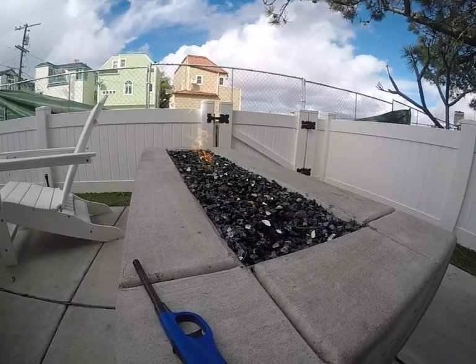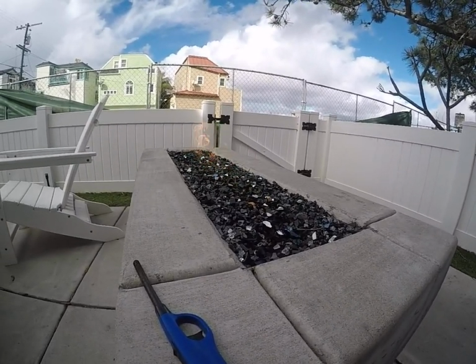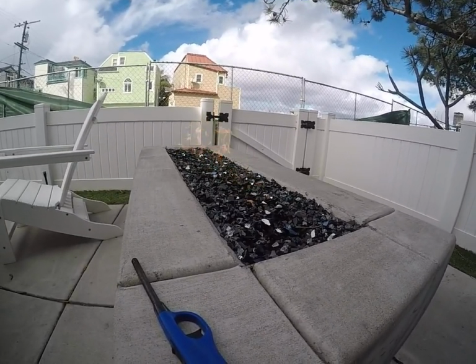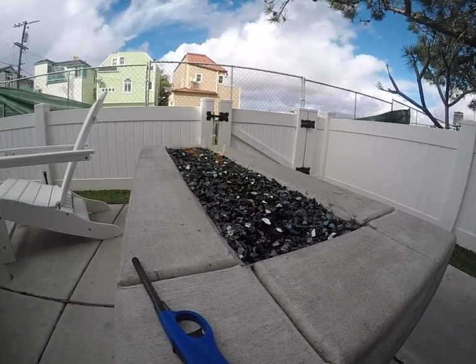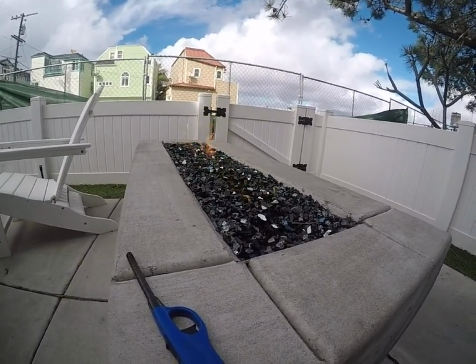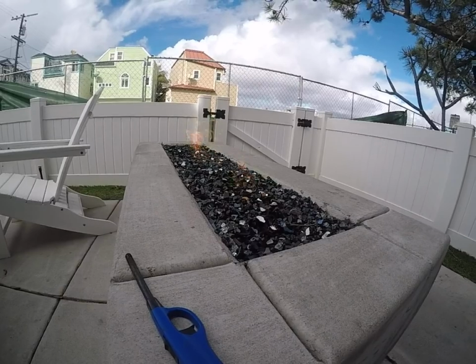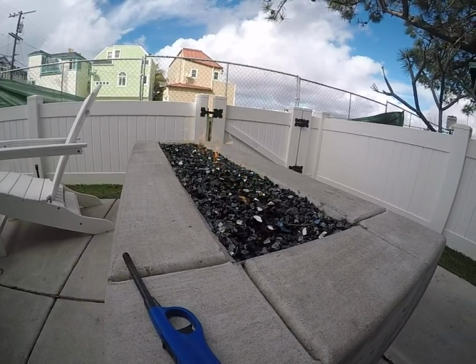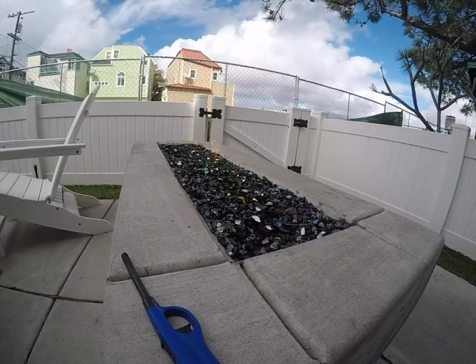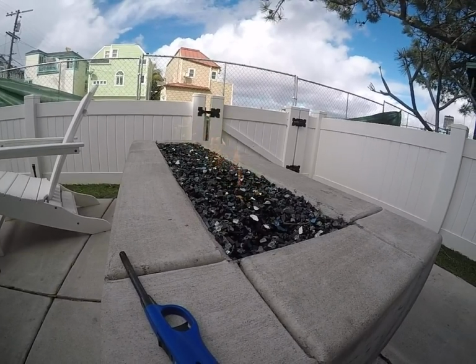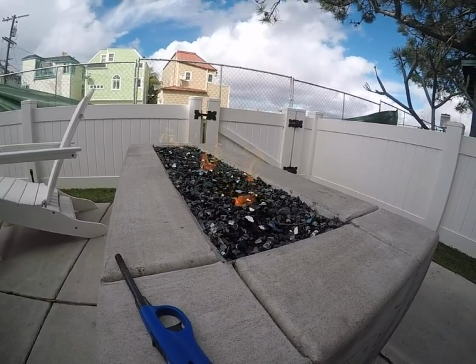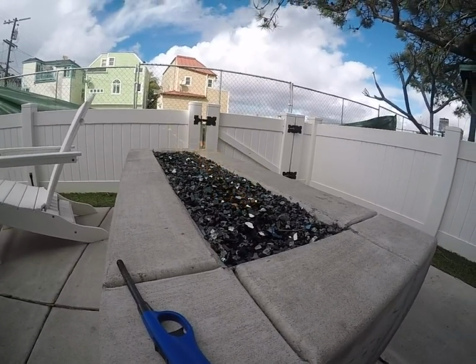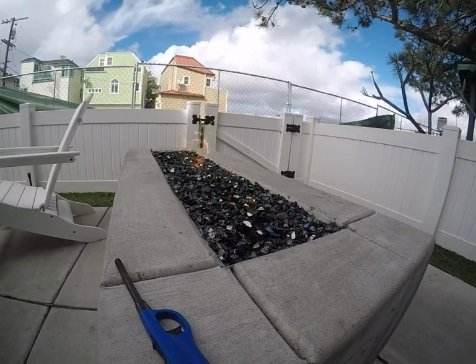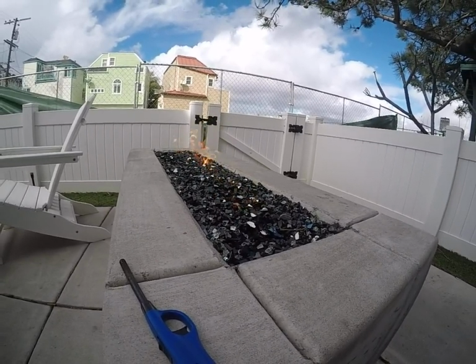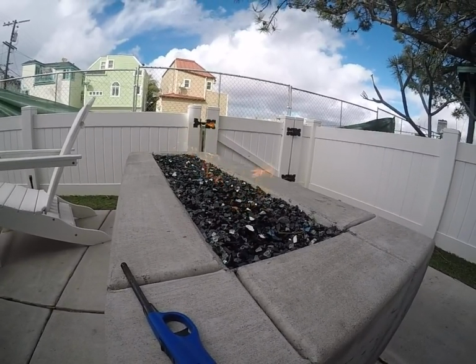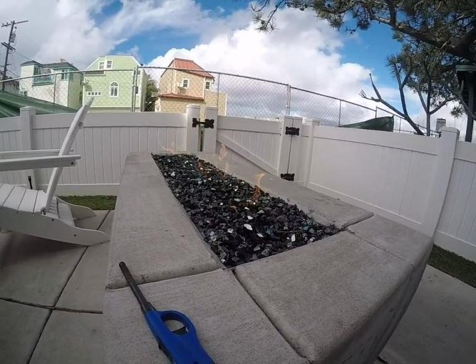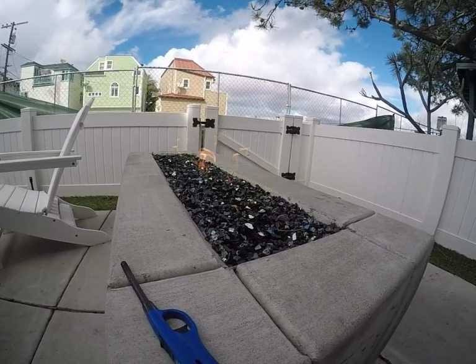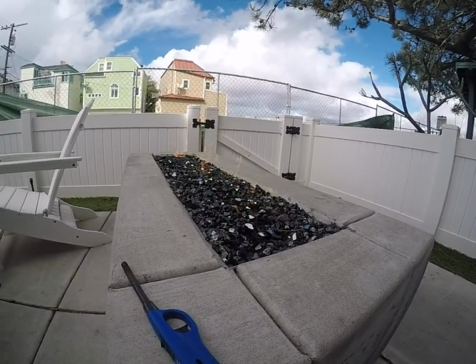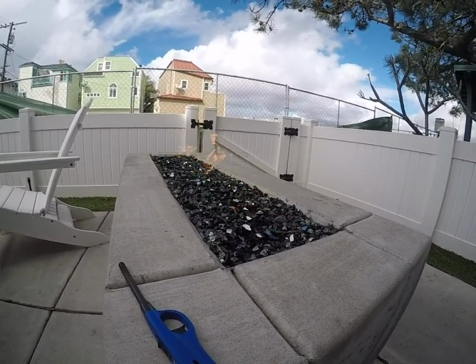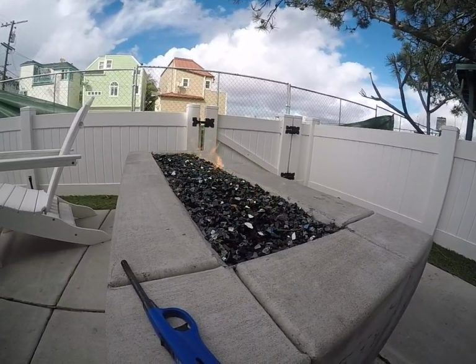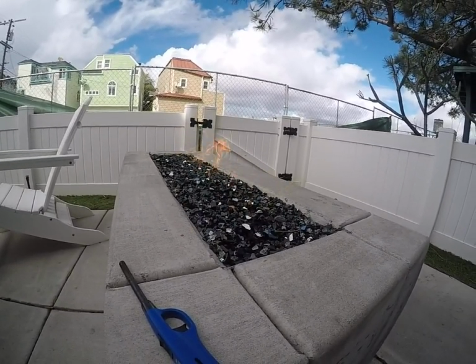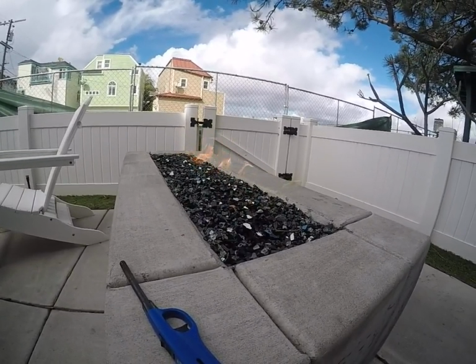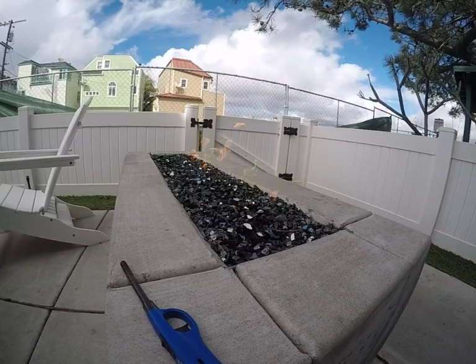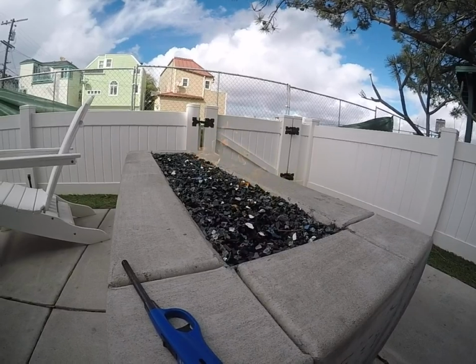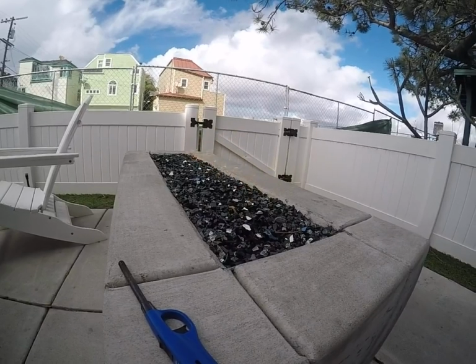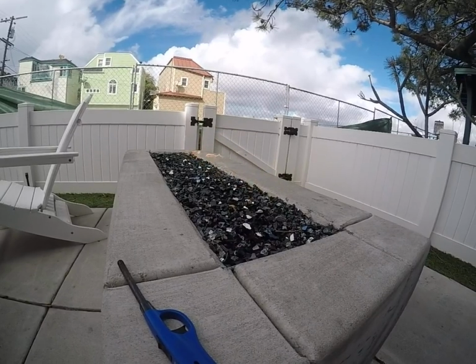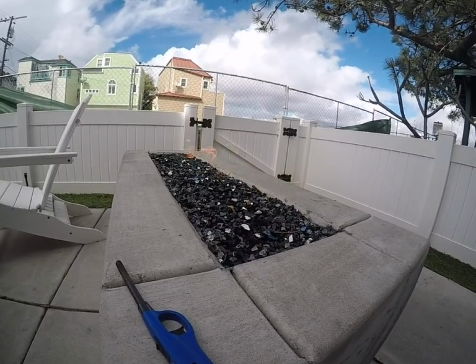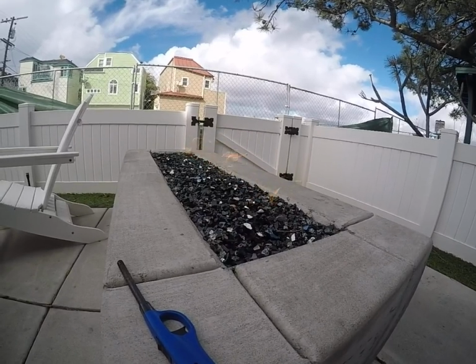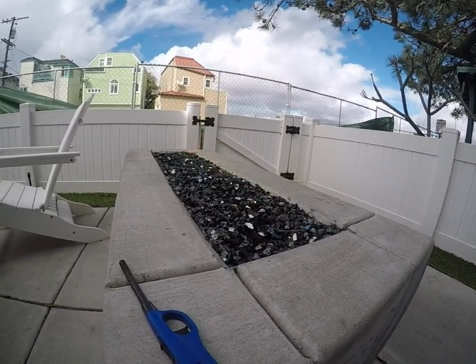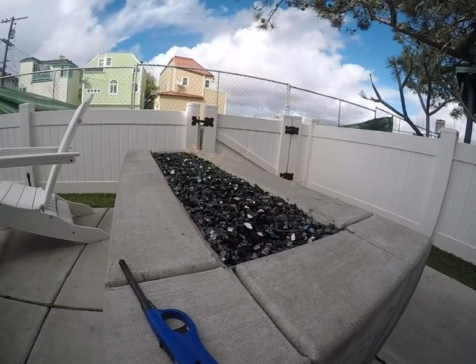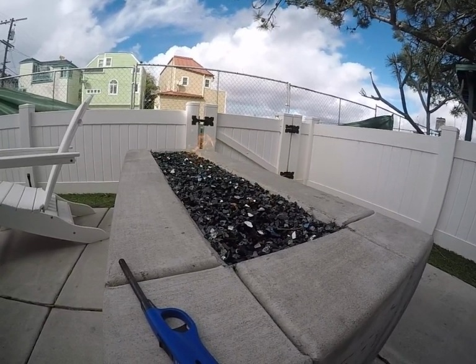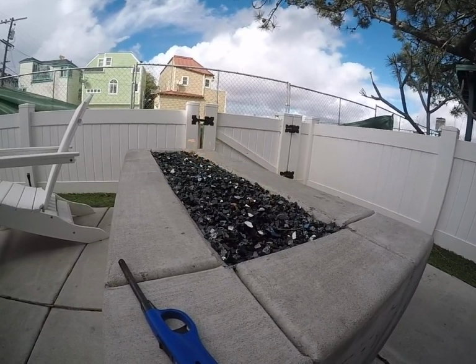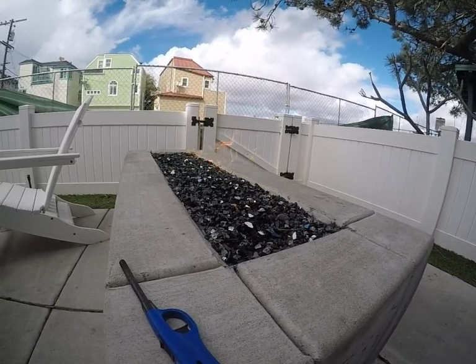And that's basically it. If you guys are having issues with it or need assistance with your fire pit, you can always call Blue Water Vacation Homes and we'll come down and assist you.